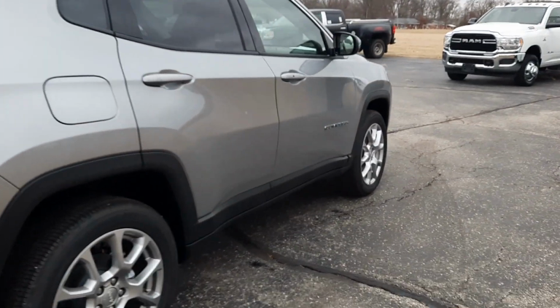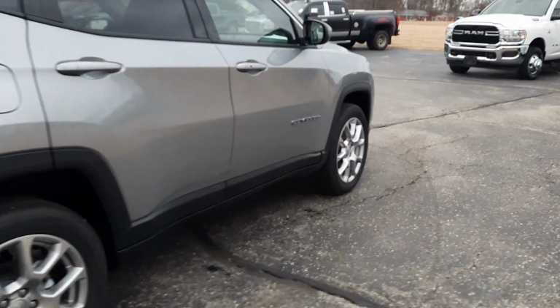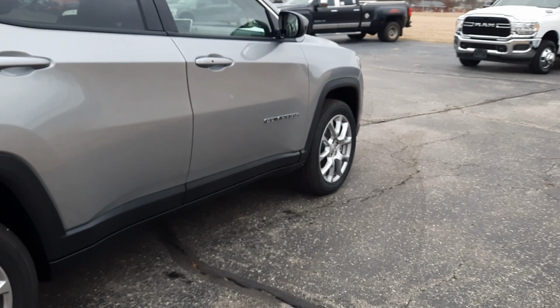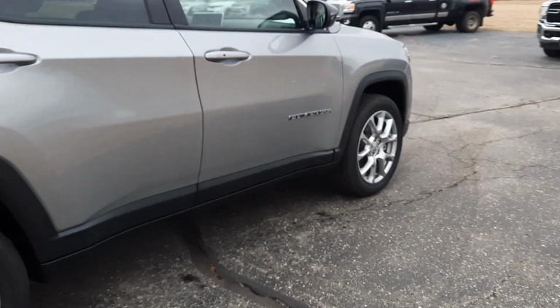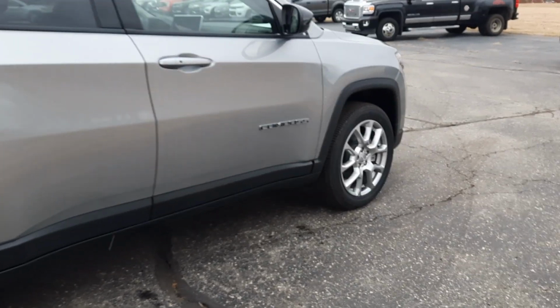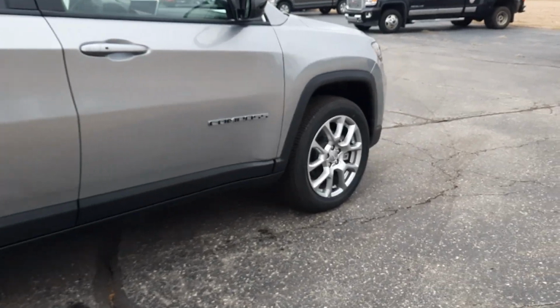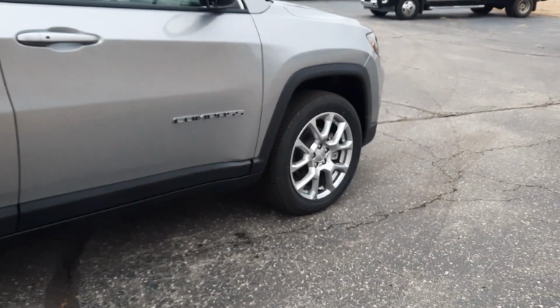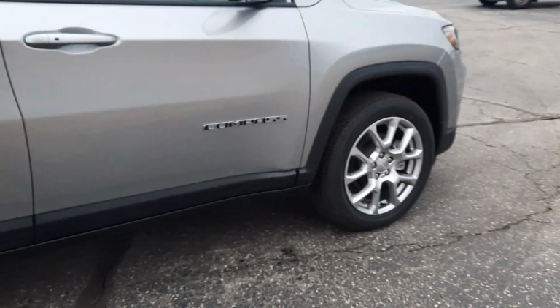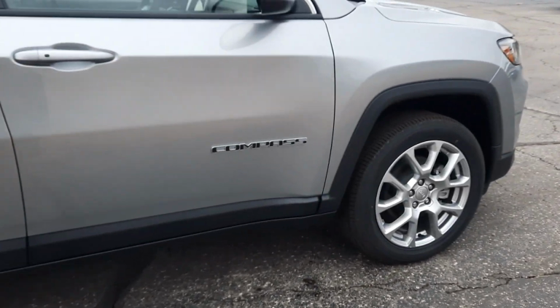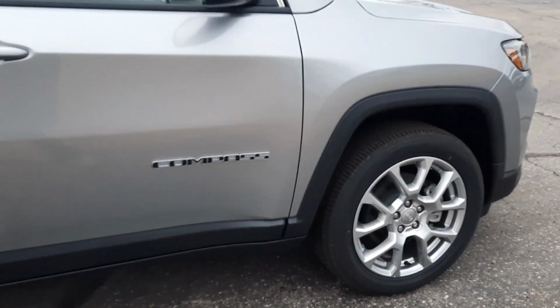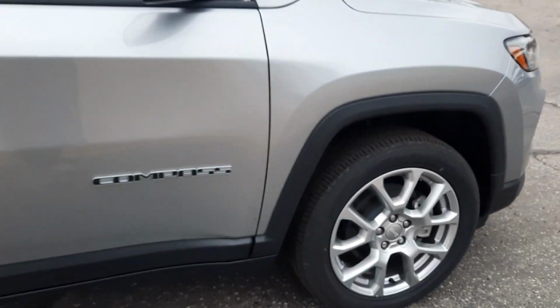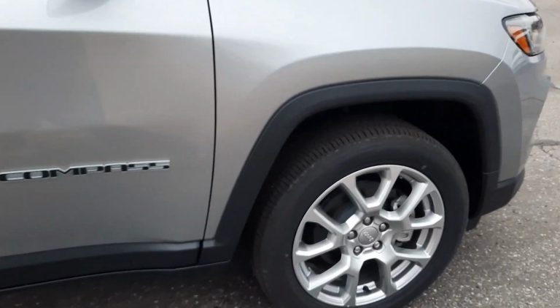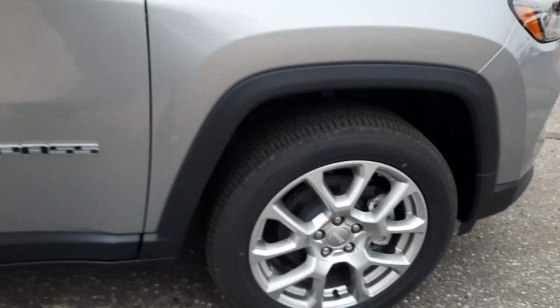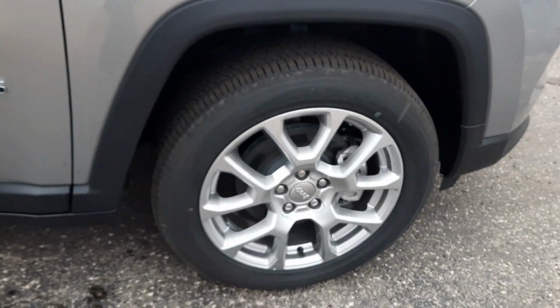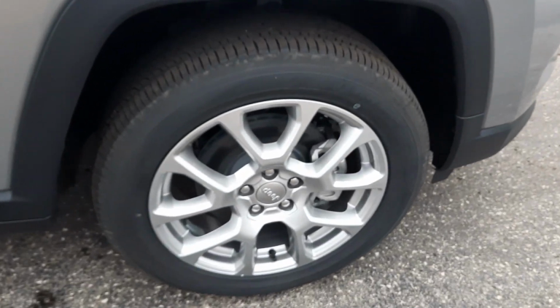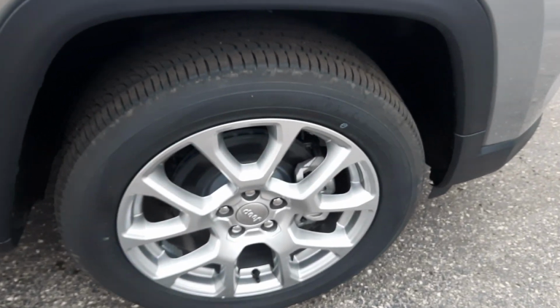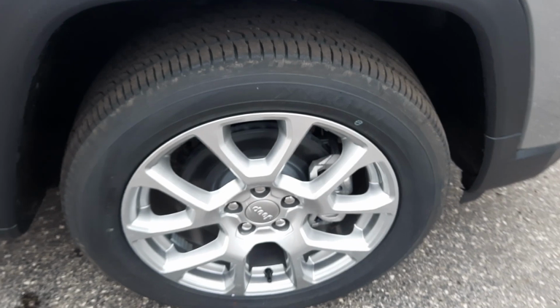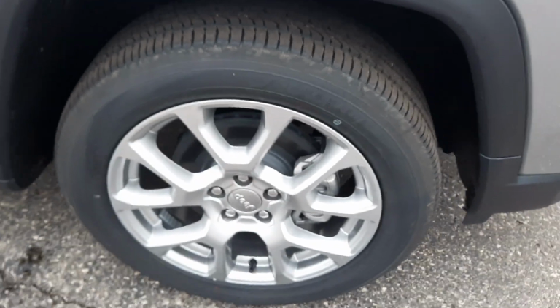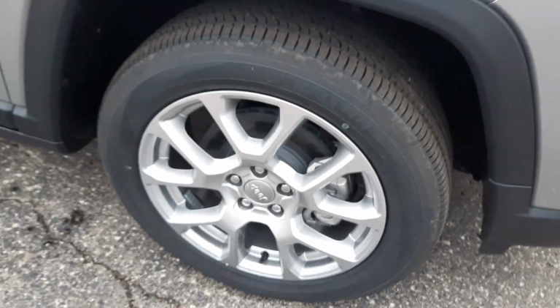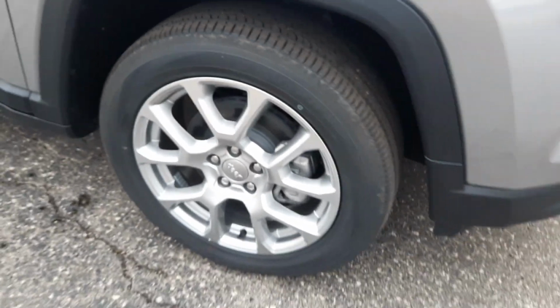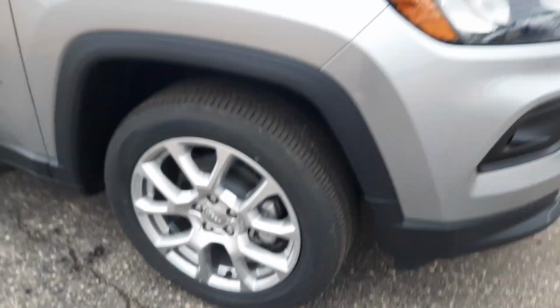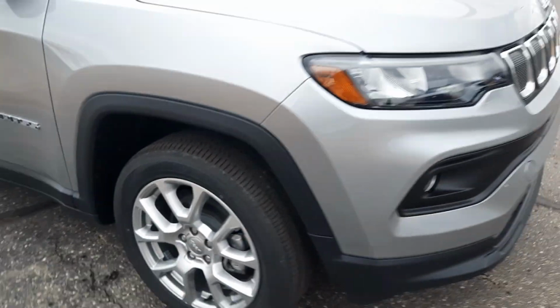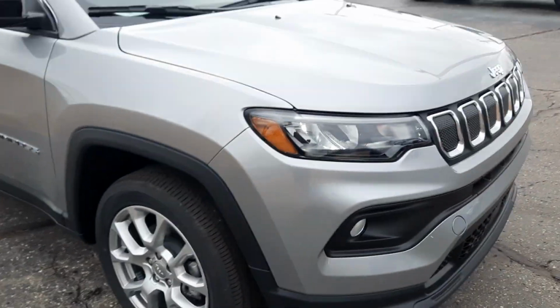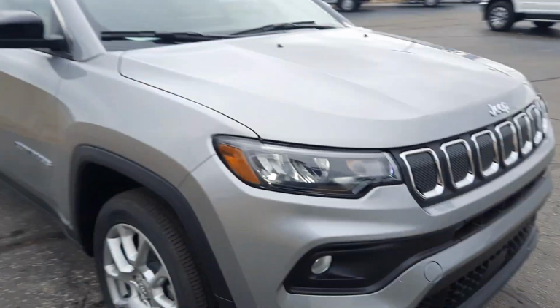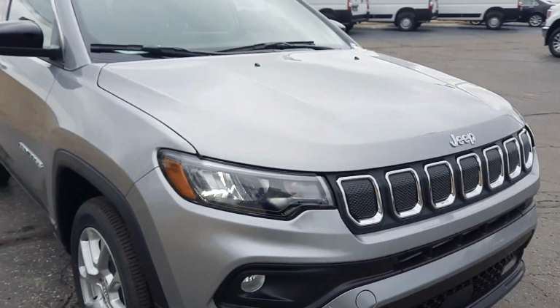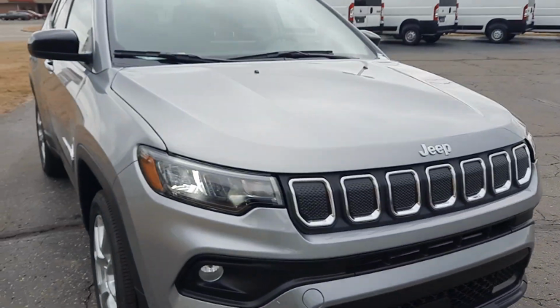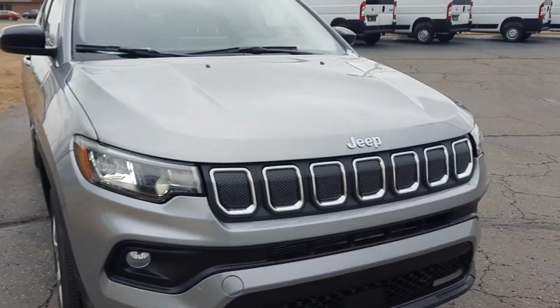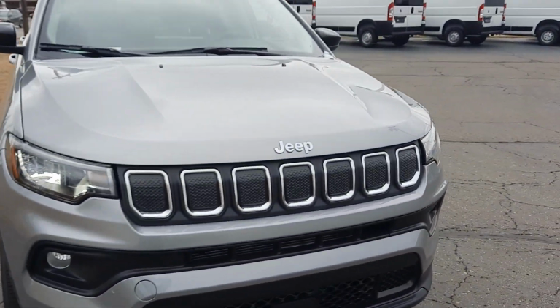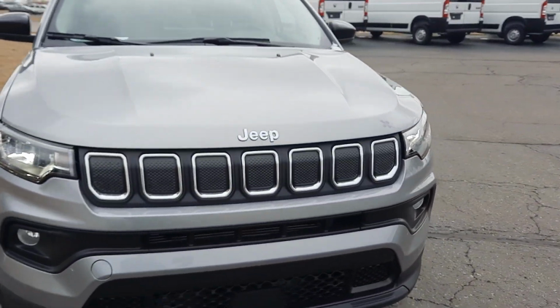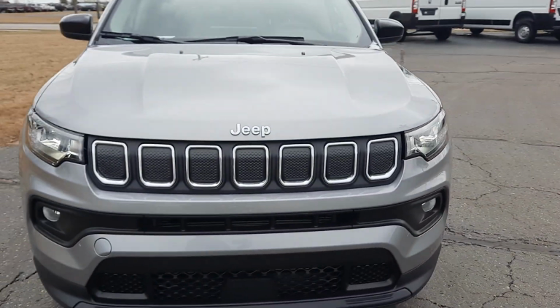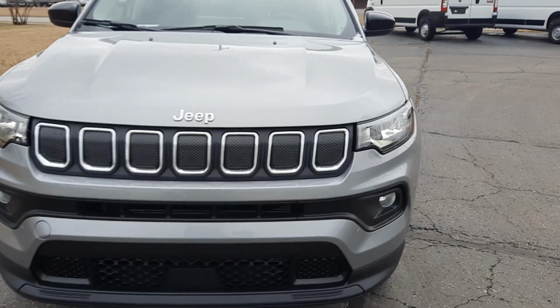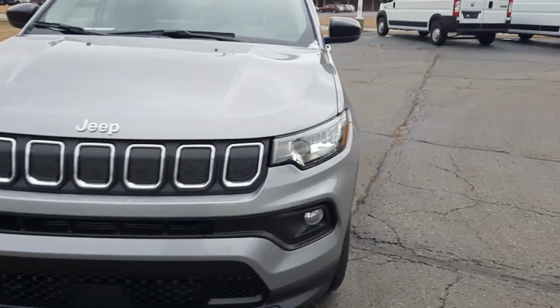You get a close up of one of the wheels. We'll come around and take a look at the inside.